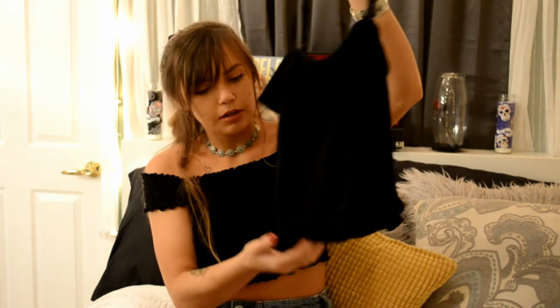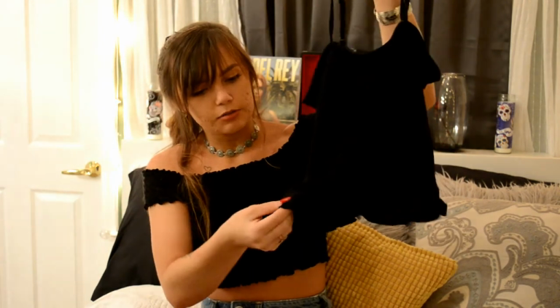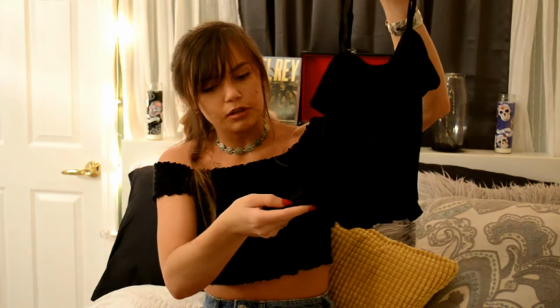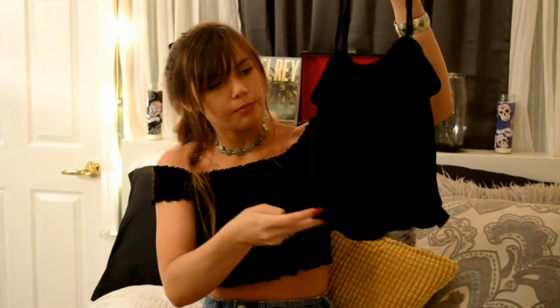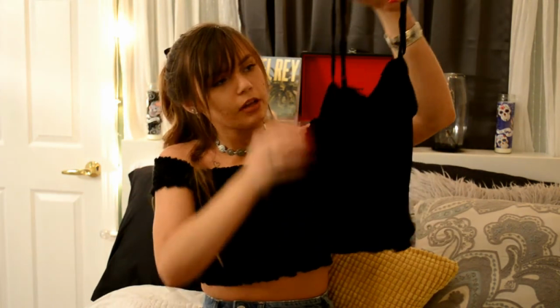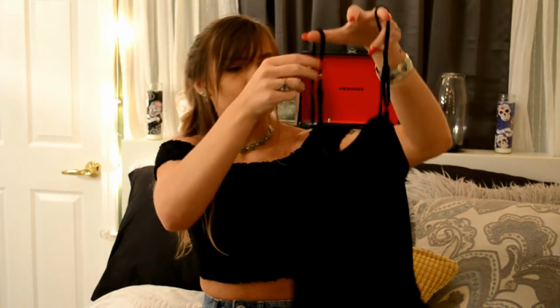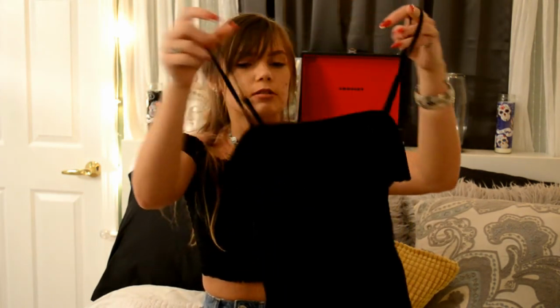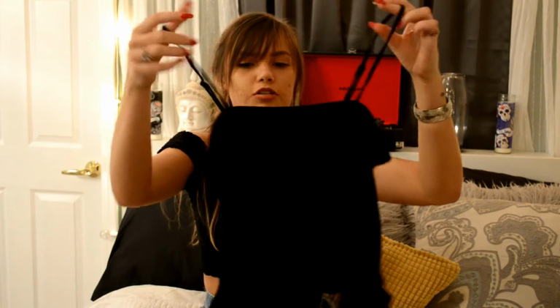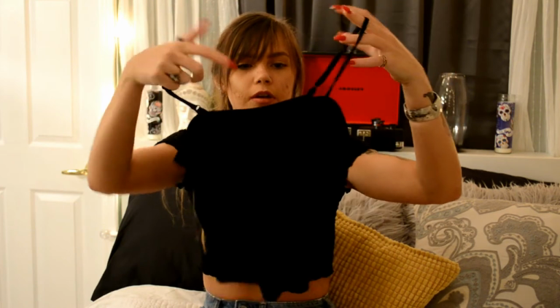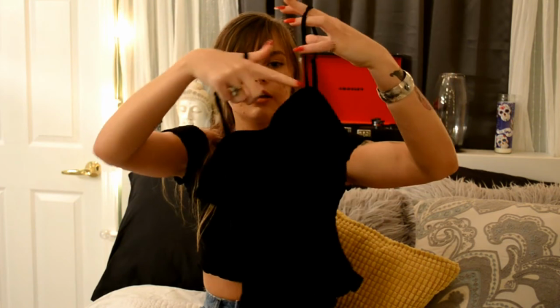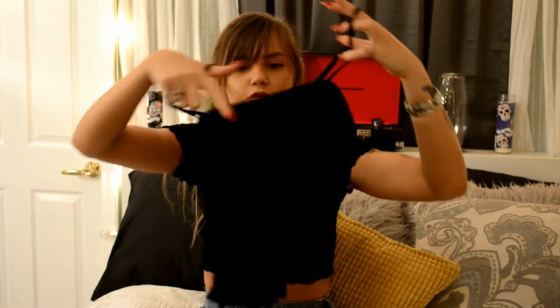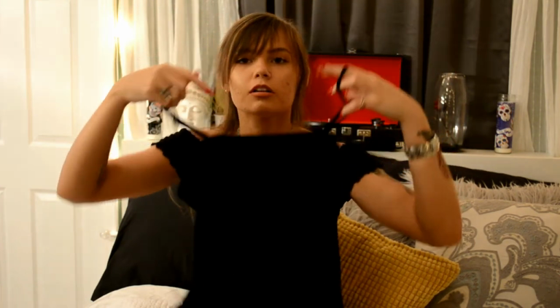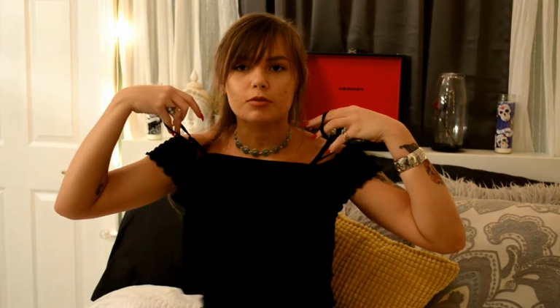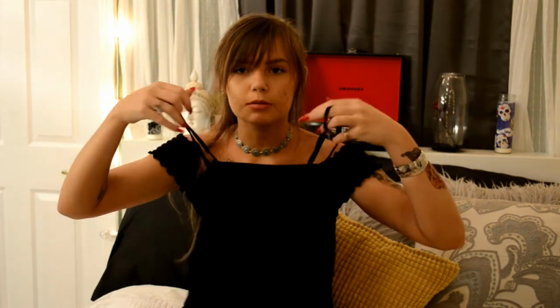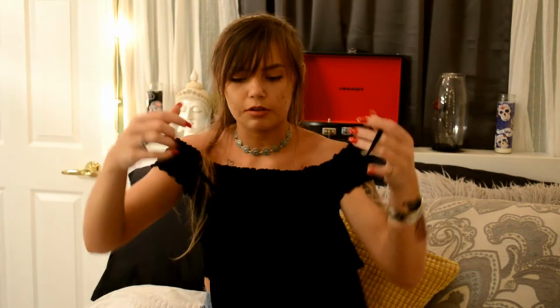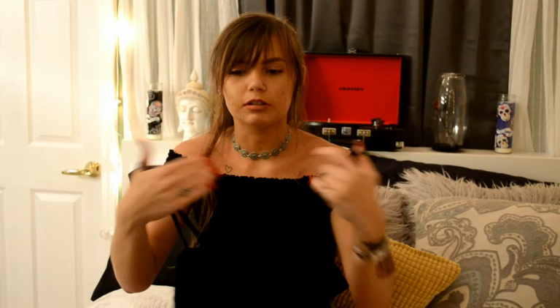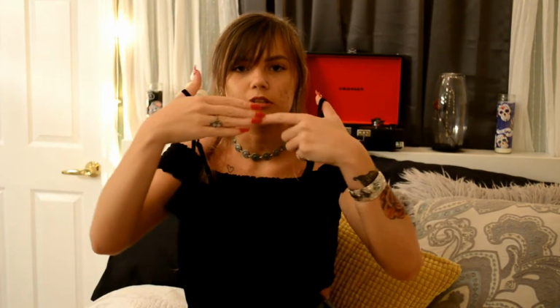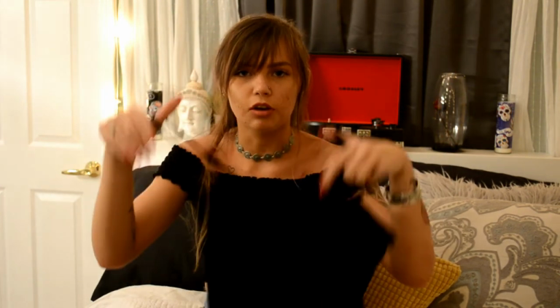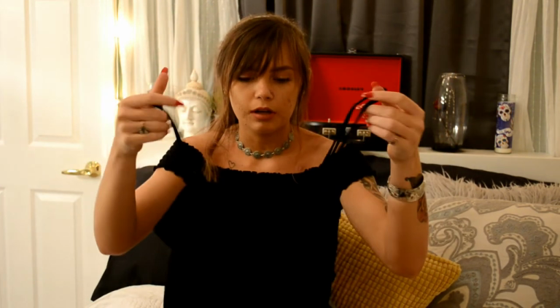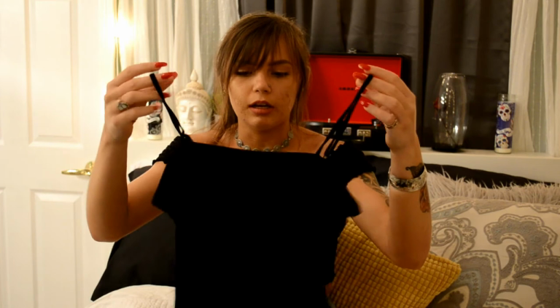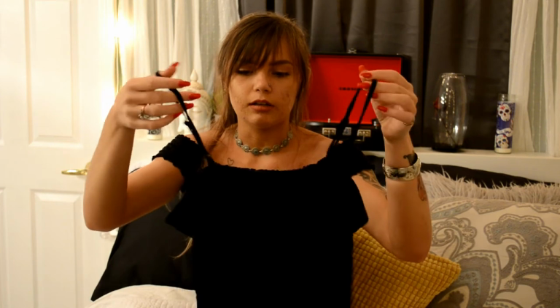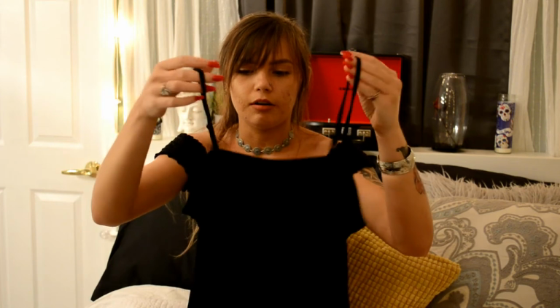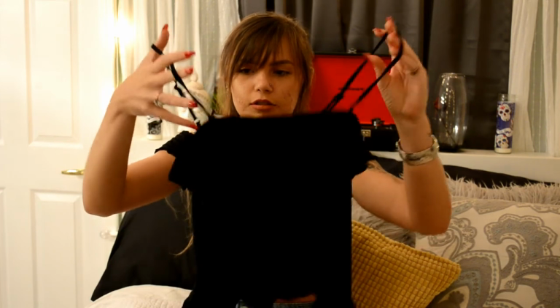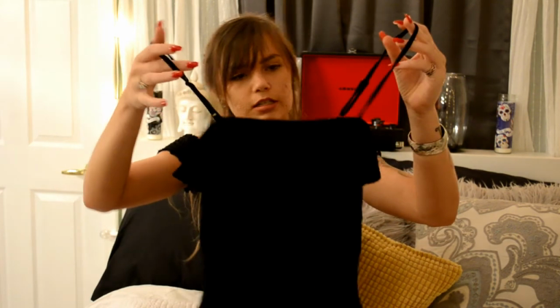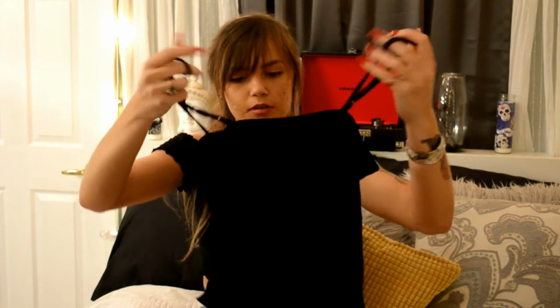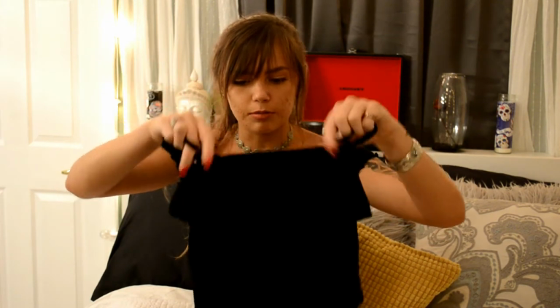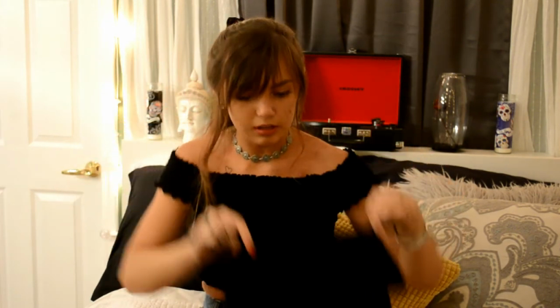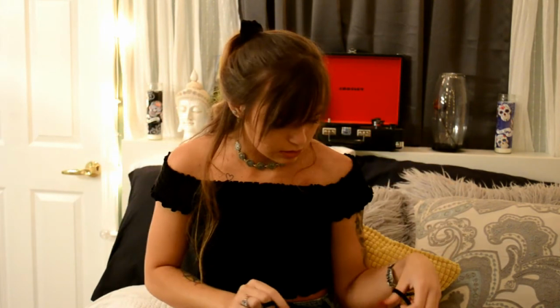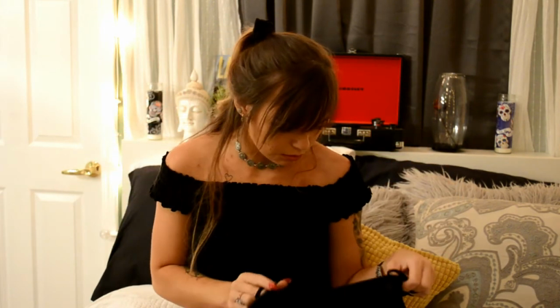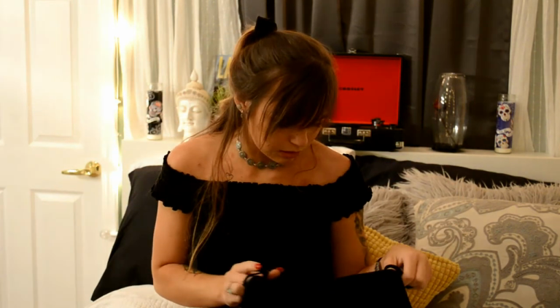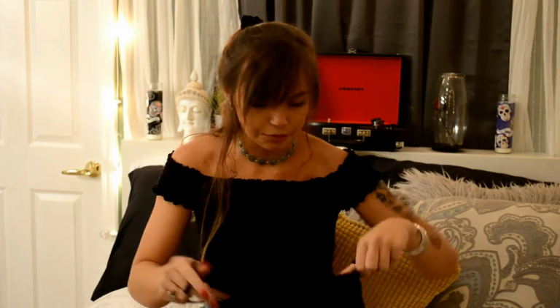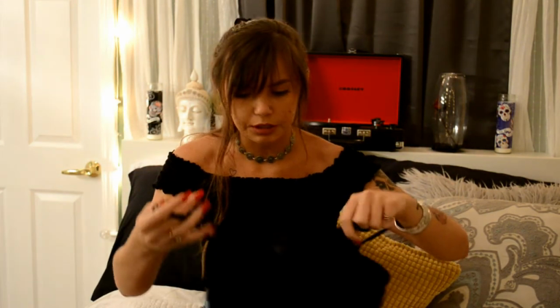I also found this tank top — I really like it because it has ruffles at the bottom and just a spaghetti strap. It goes straight across, because most tank tops nowadays scoop, so it's different than normal. I think this was like $3.99 or $4.99.